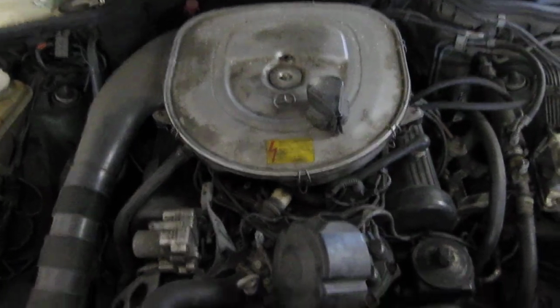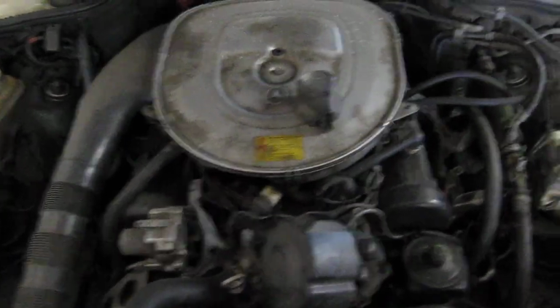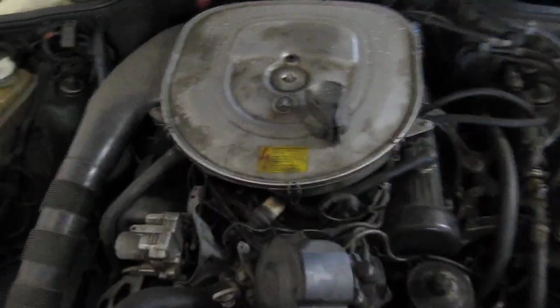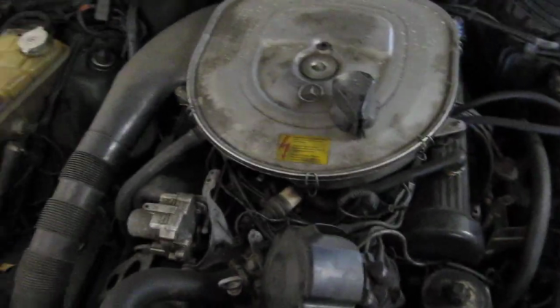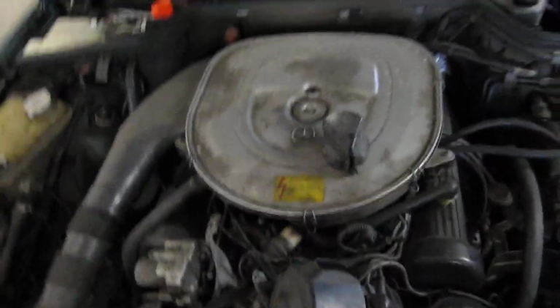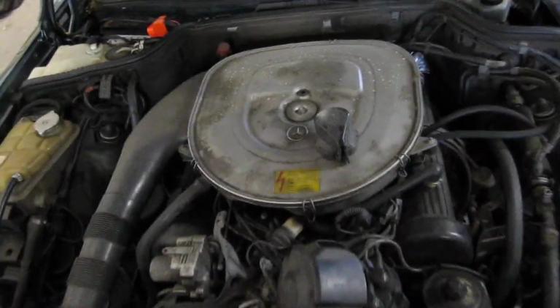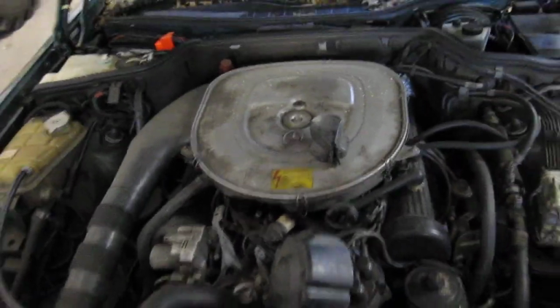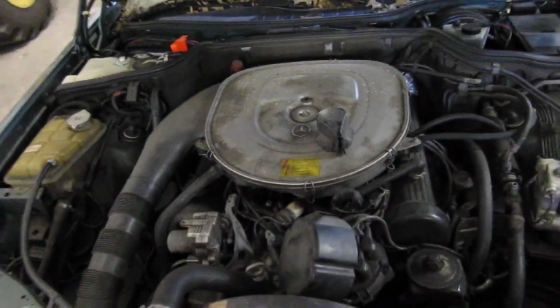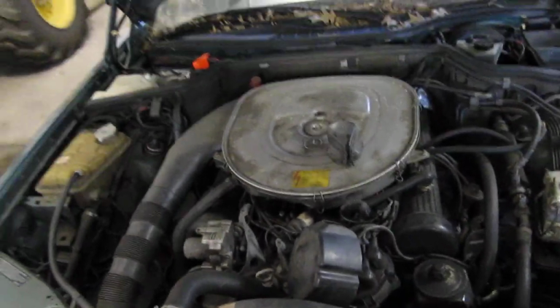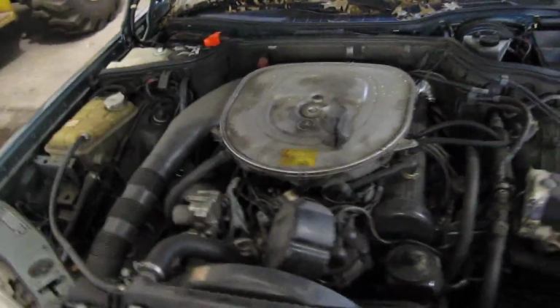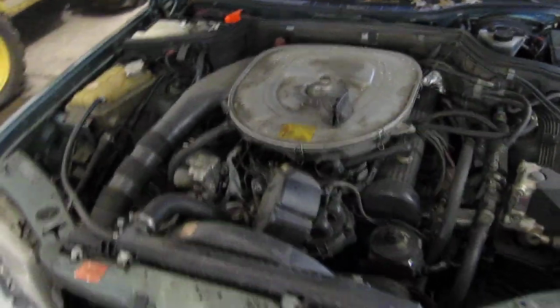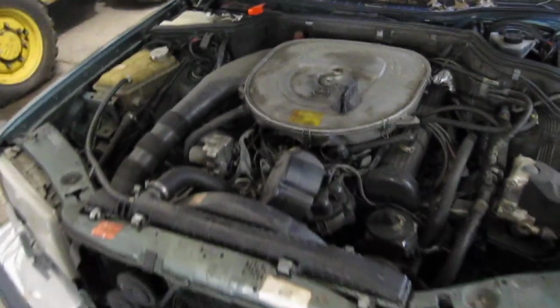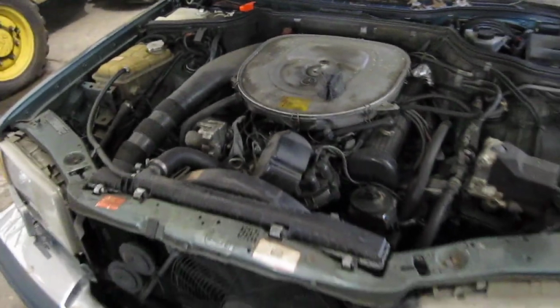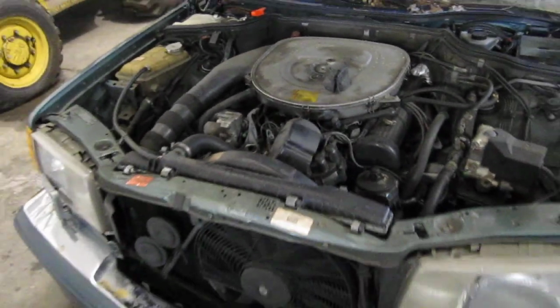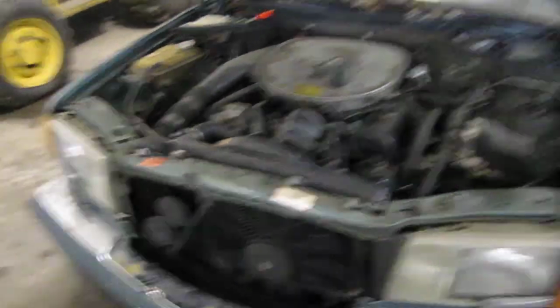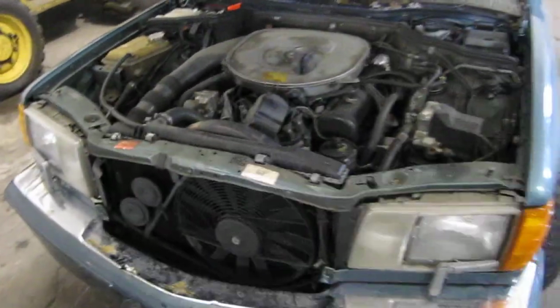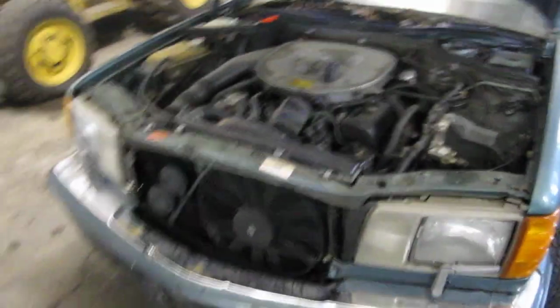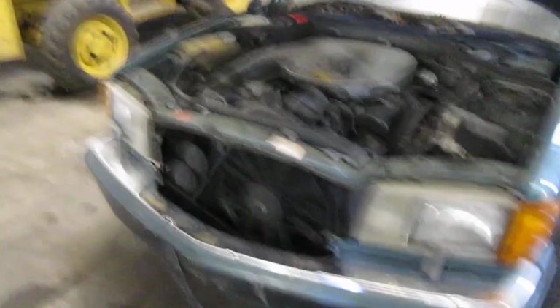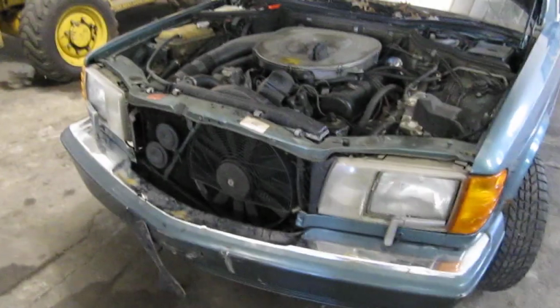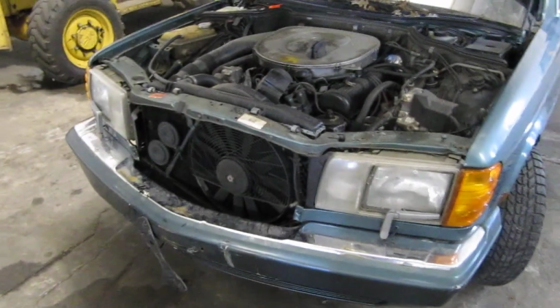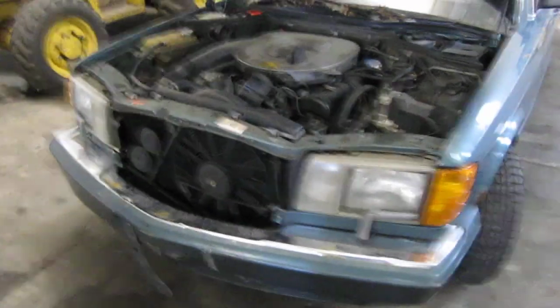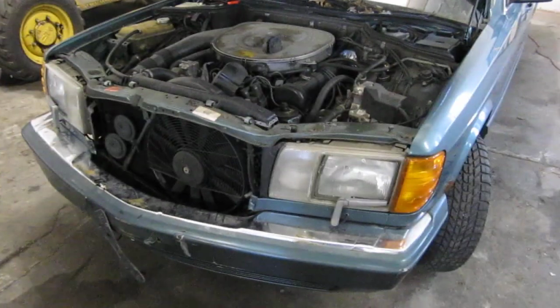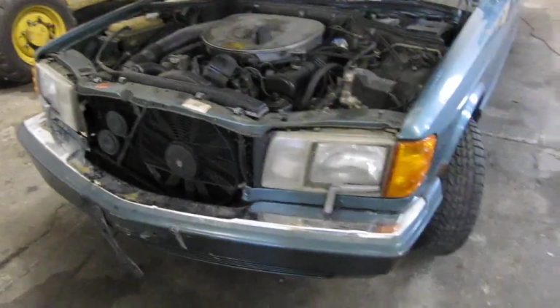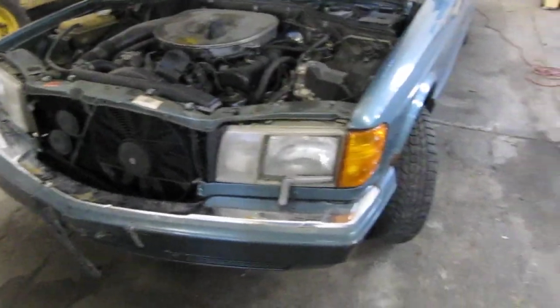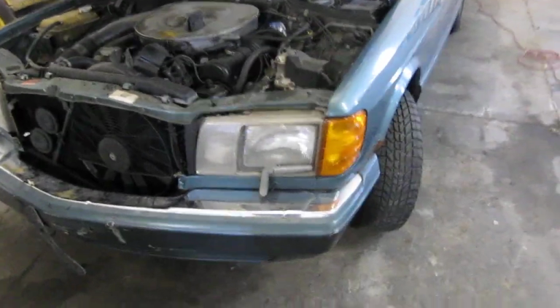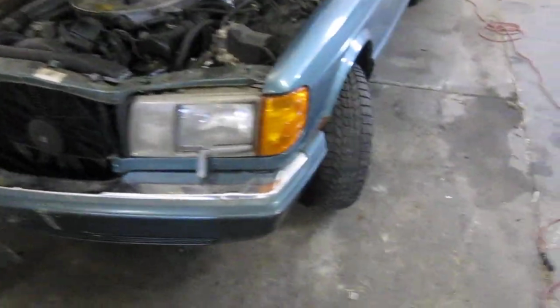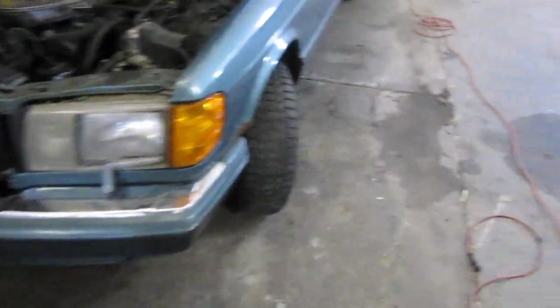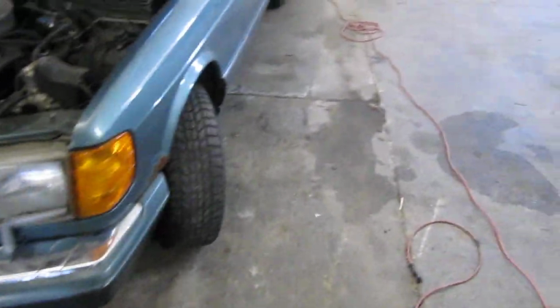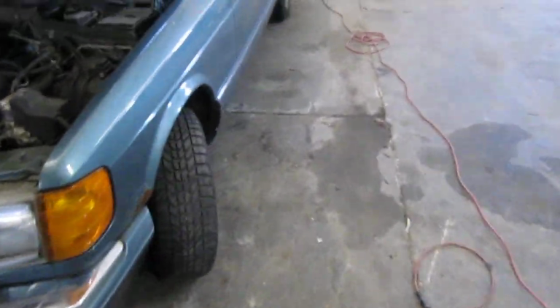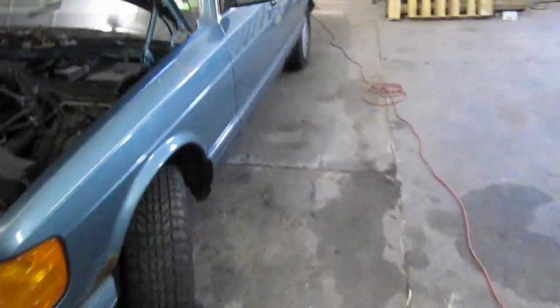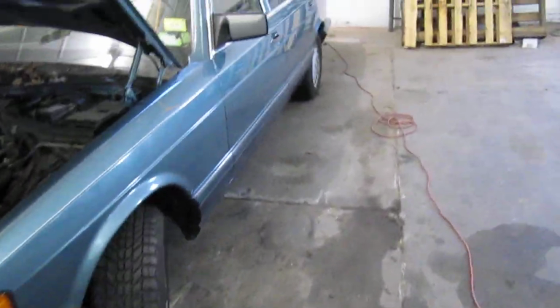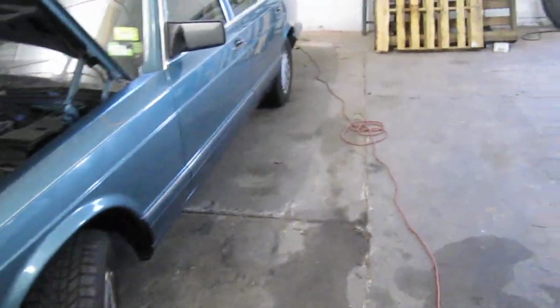It has a 4.2 liter California emissions engine. It also has an automatic transmission, cruise control, anti-lock brakes, and is also rear-wheel drive.